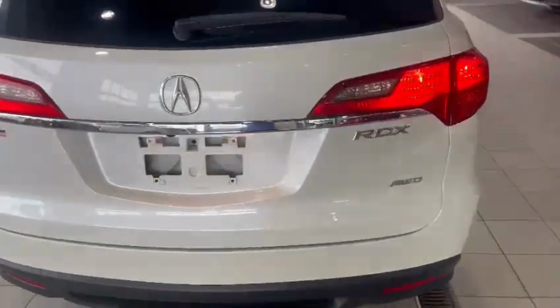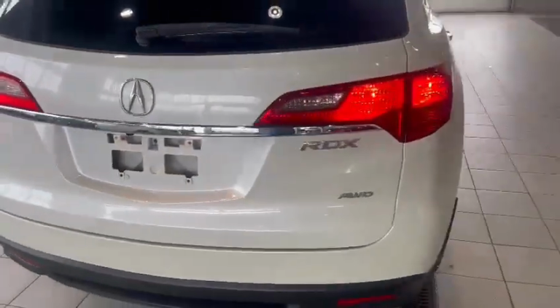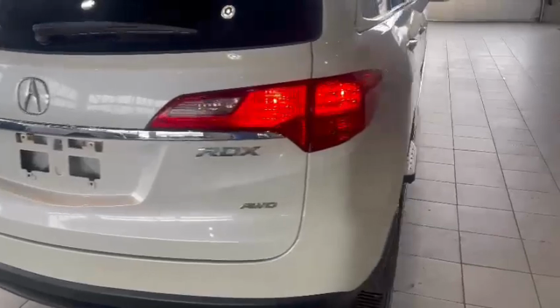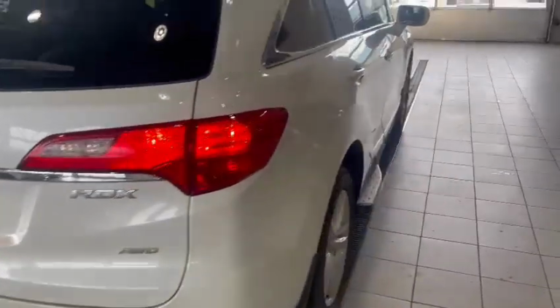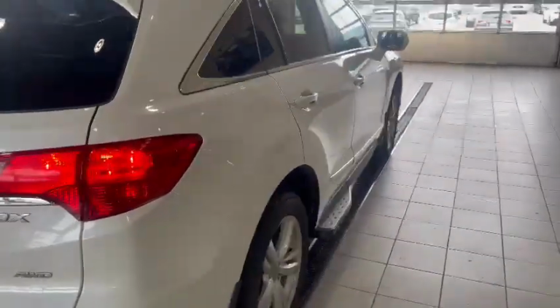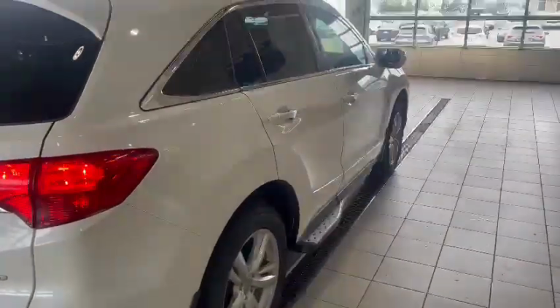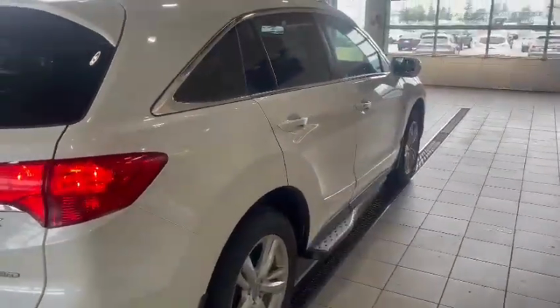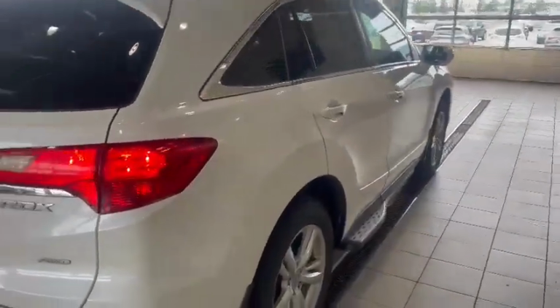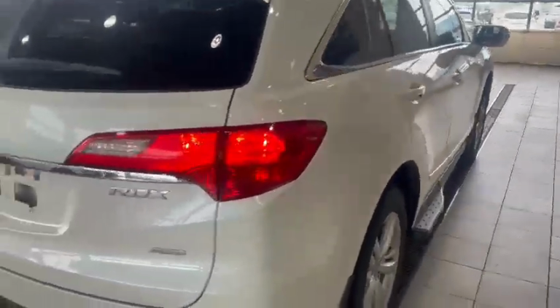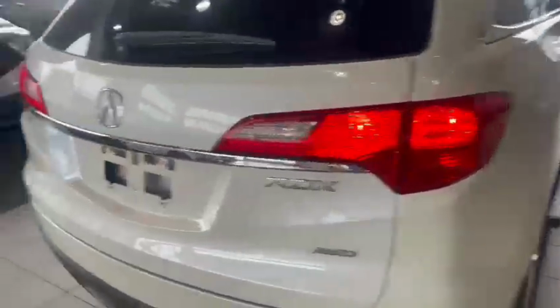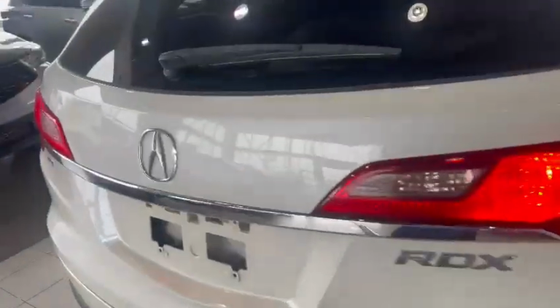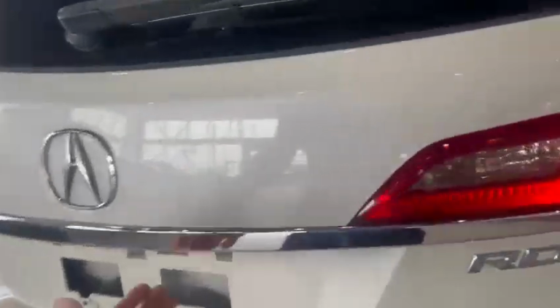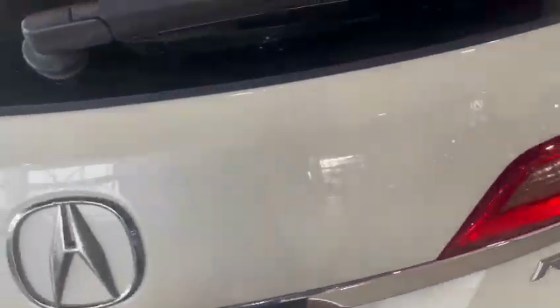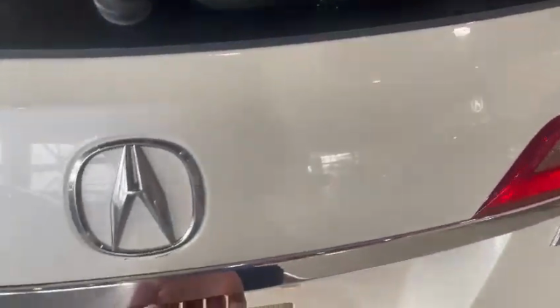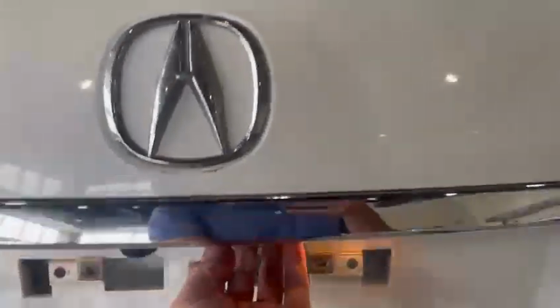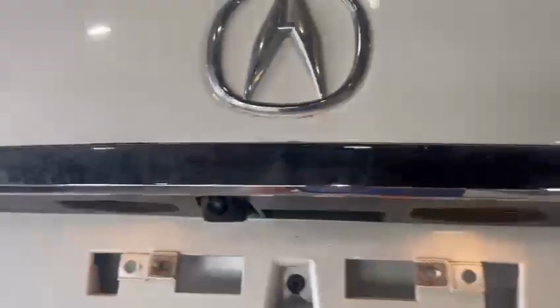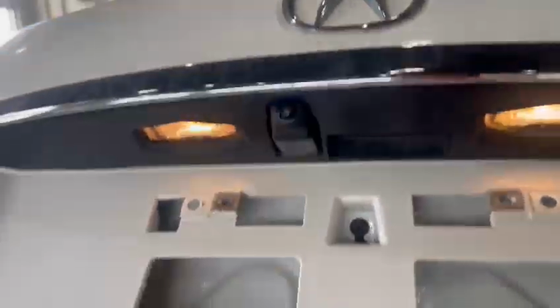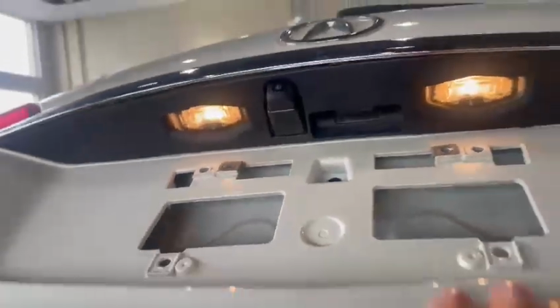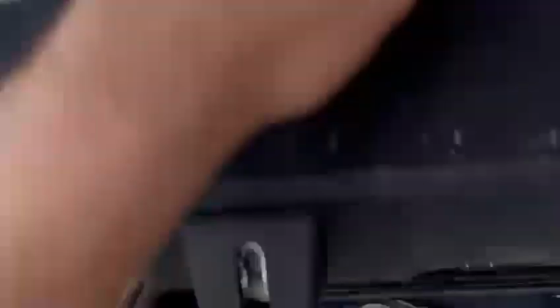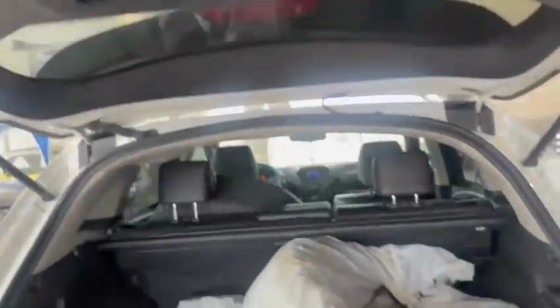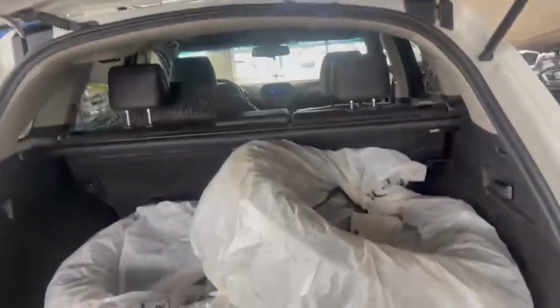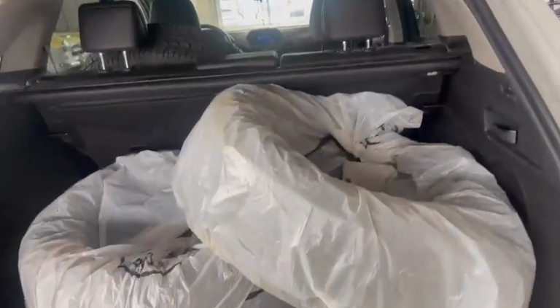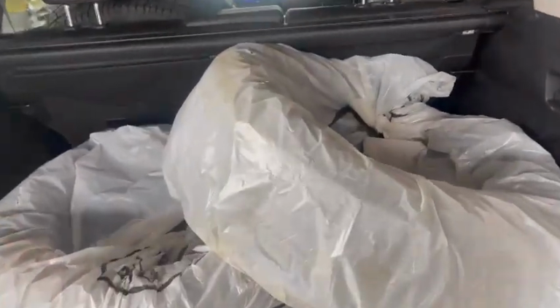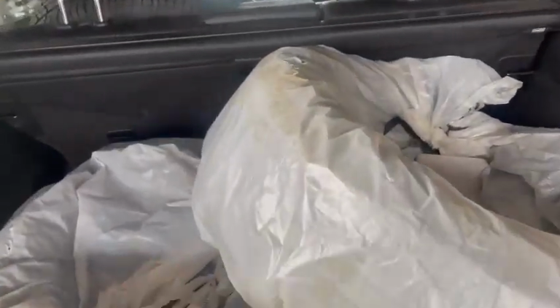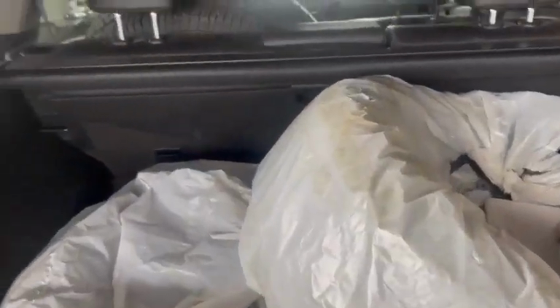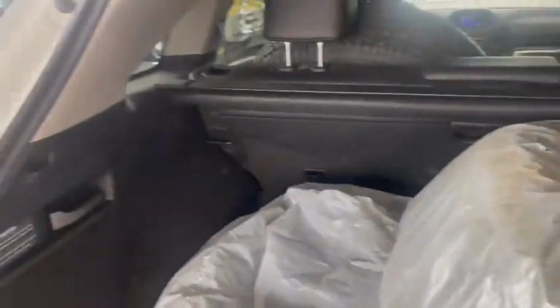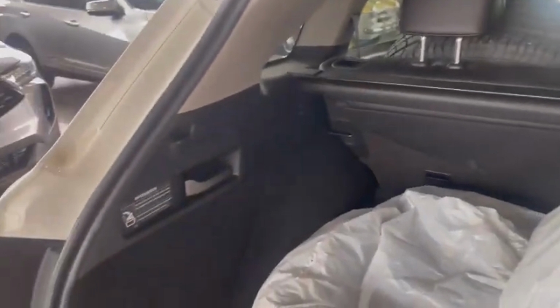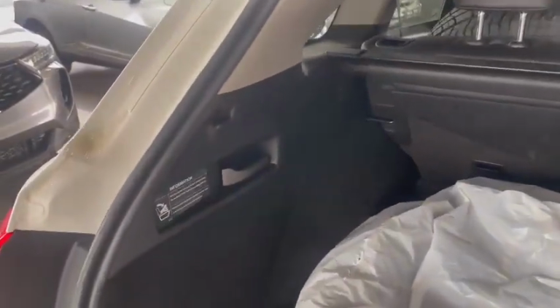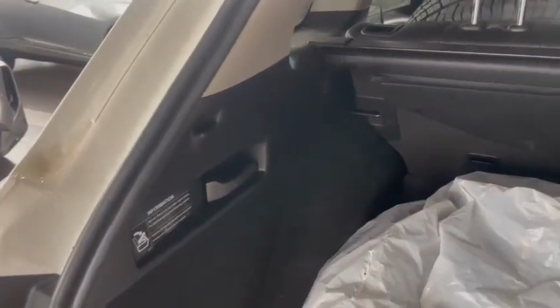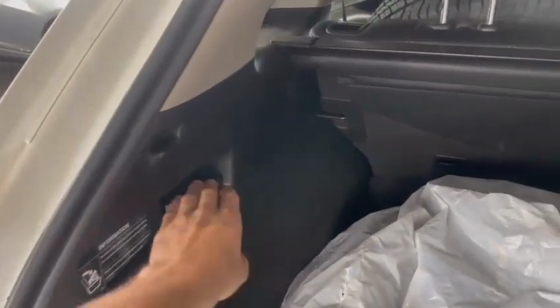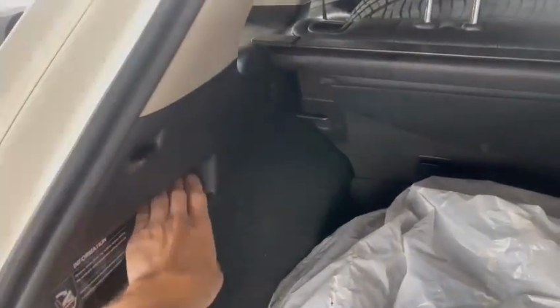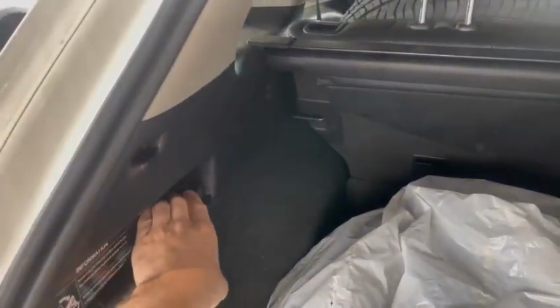Of course, this one is all-wheel drive. Going to show the other side there — like I said, very well maintained. Just opening up the back here, so you get everything from your backup camera just right up there.